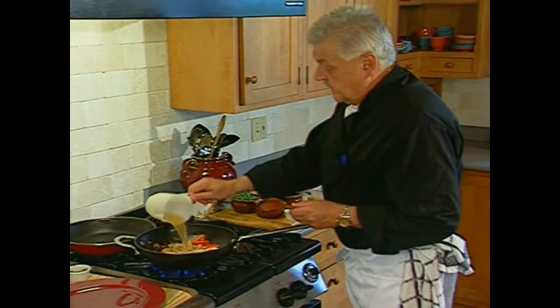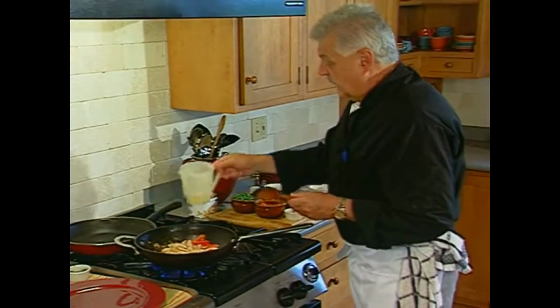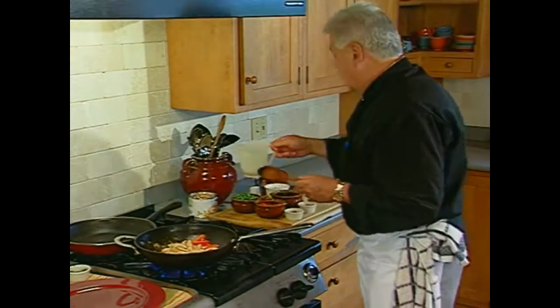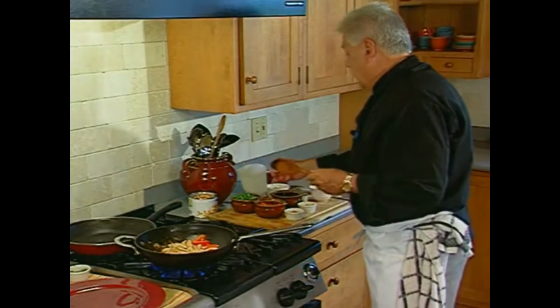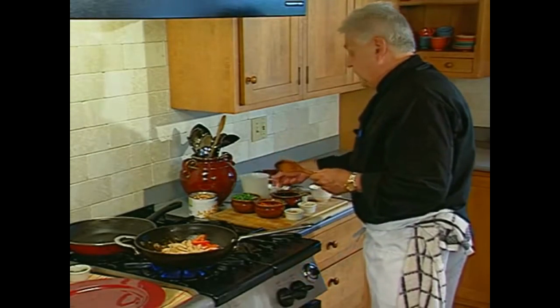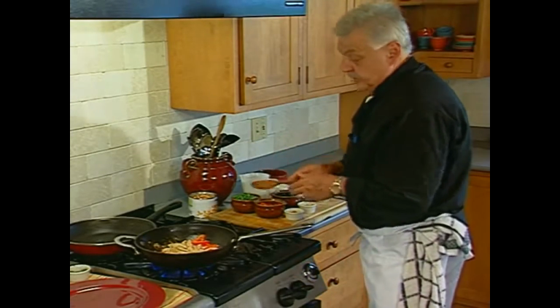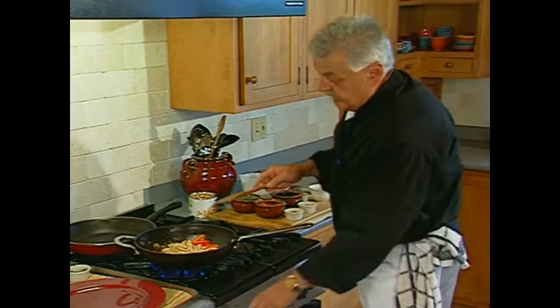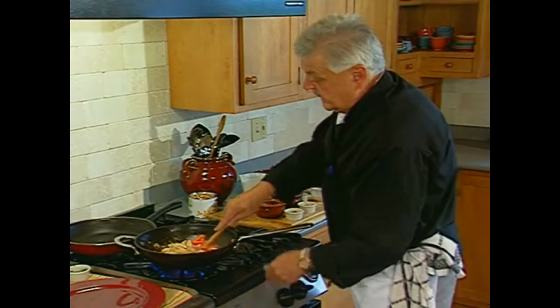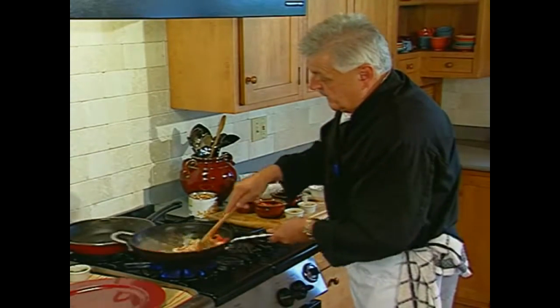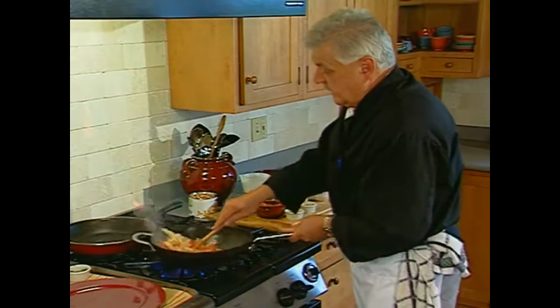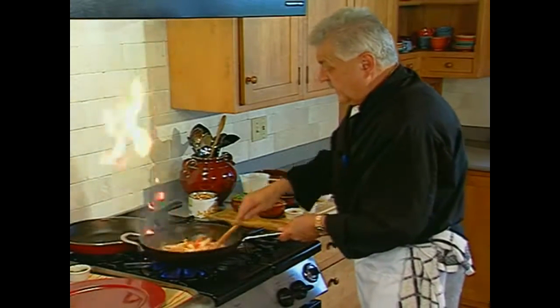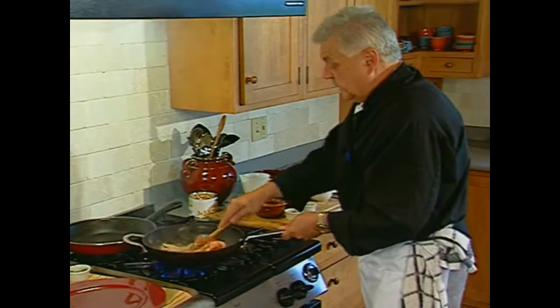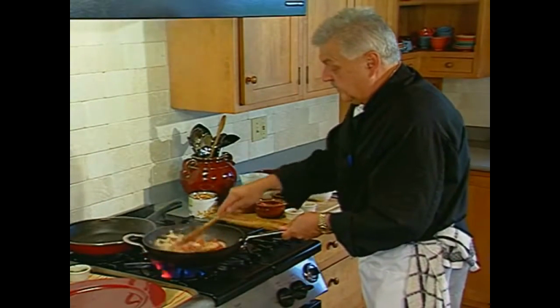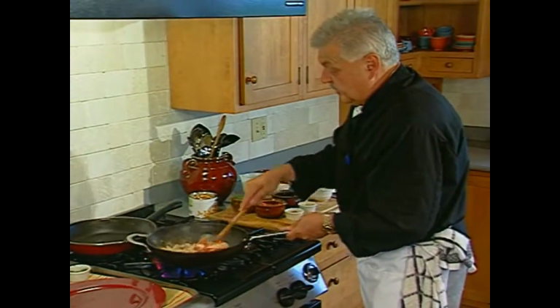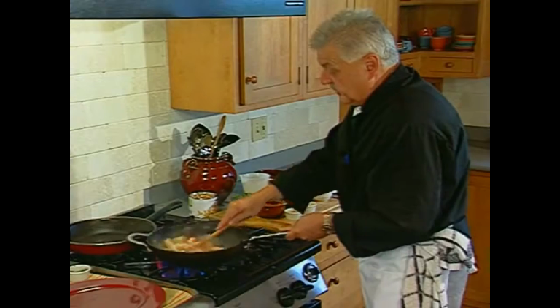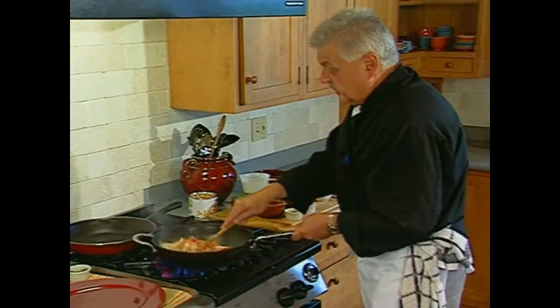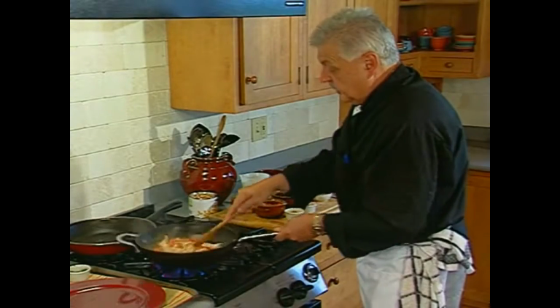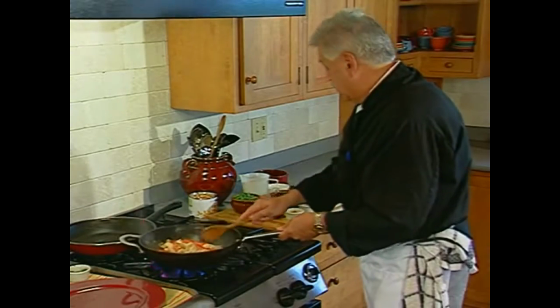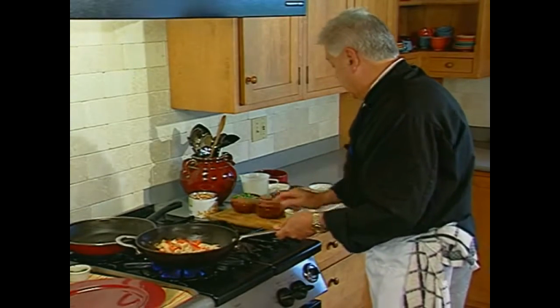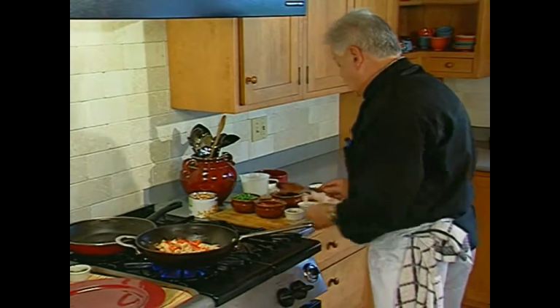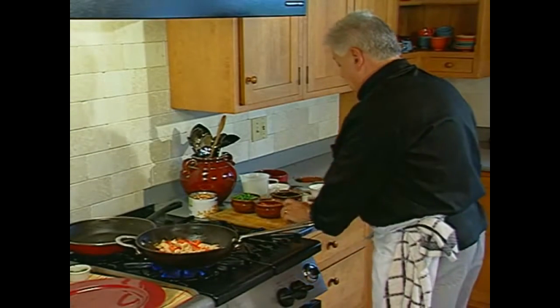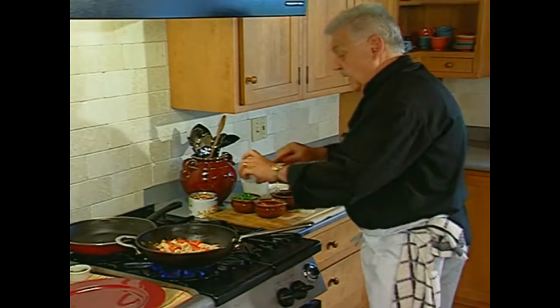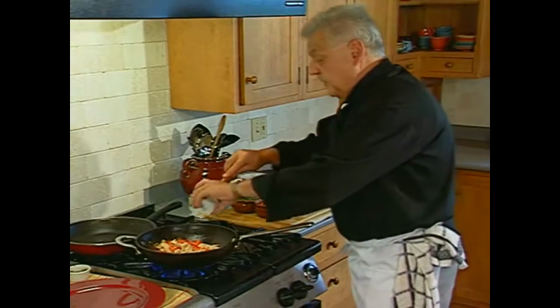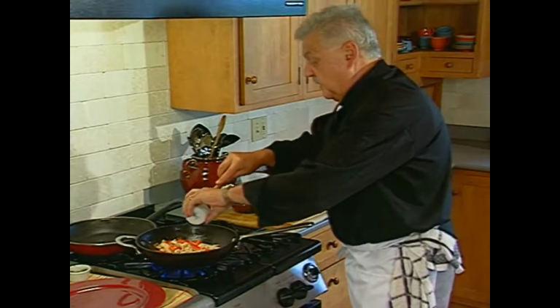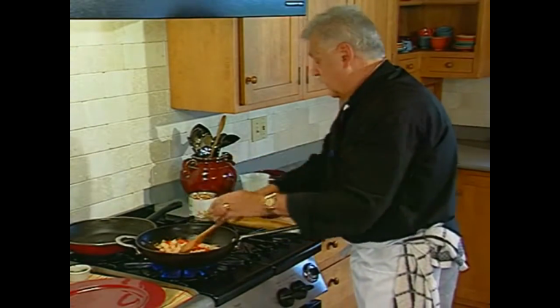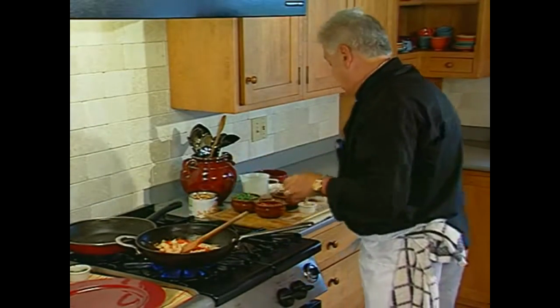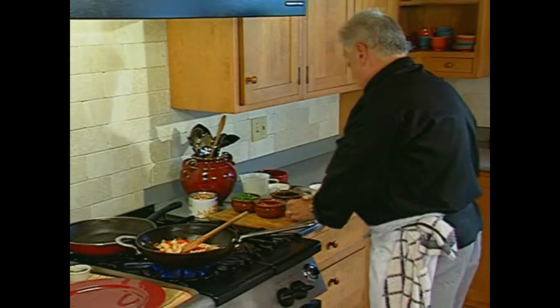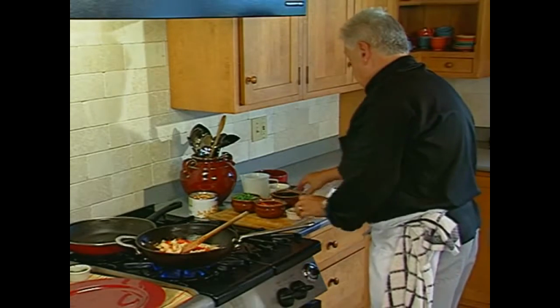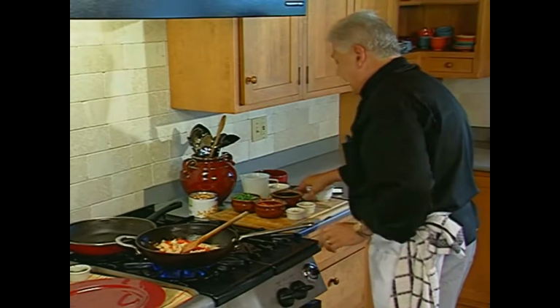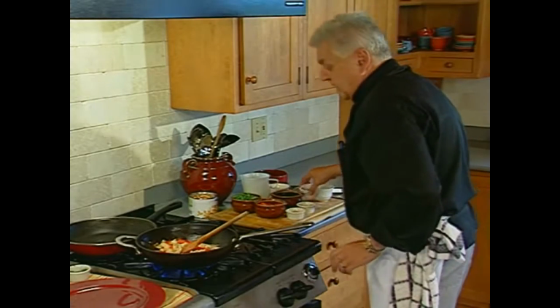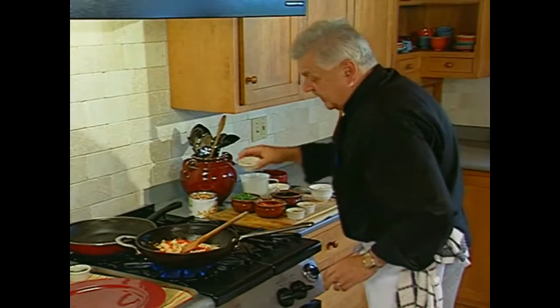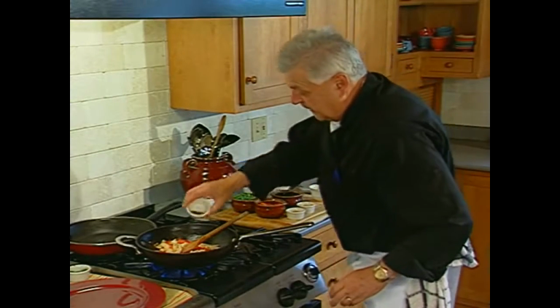Like a little chicken broth. Want a little more ginger. We want a little more heat.